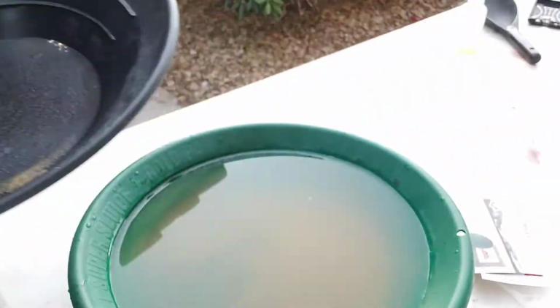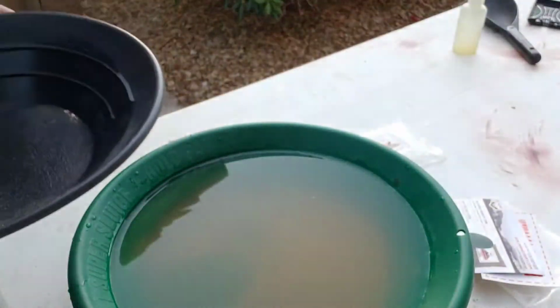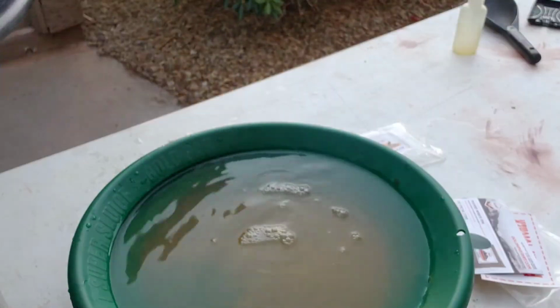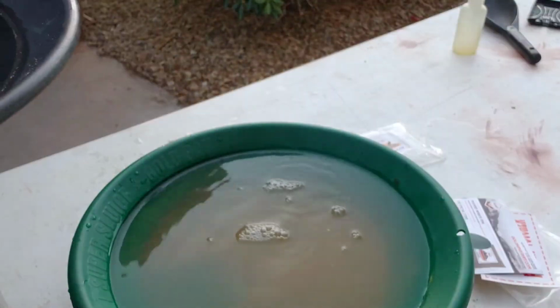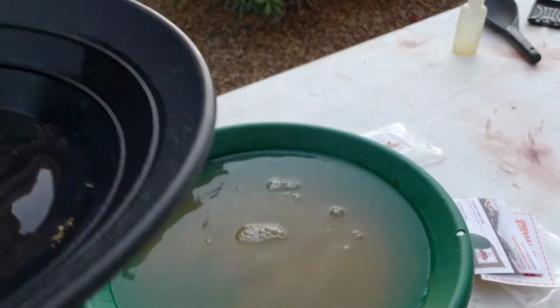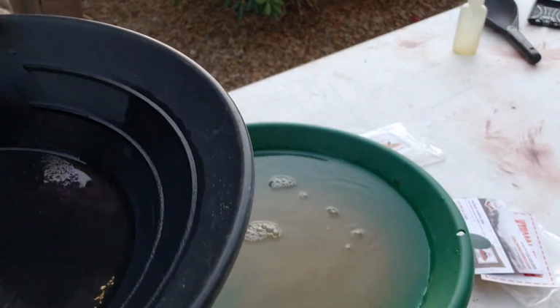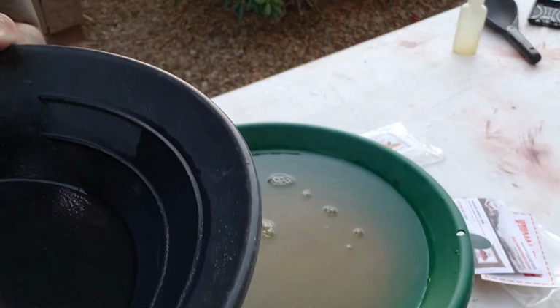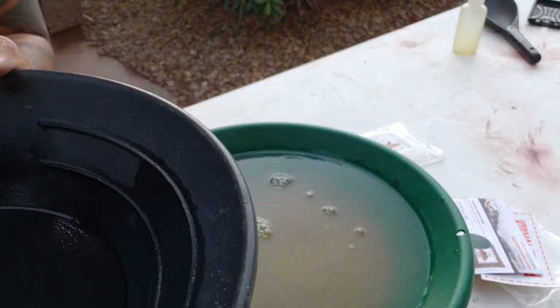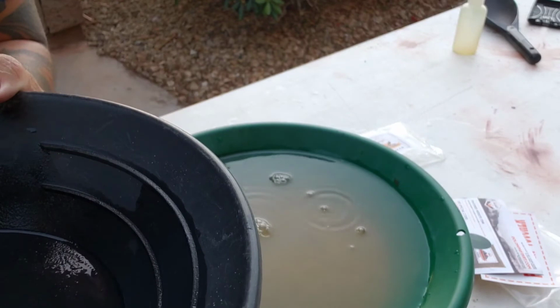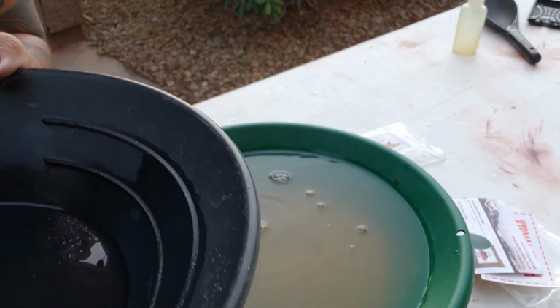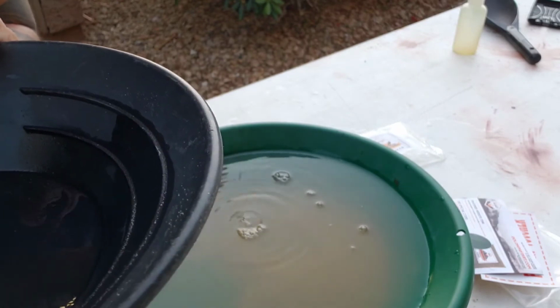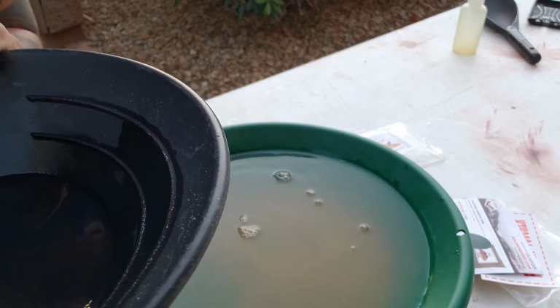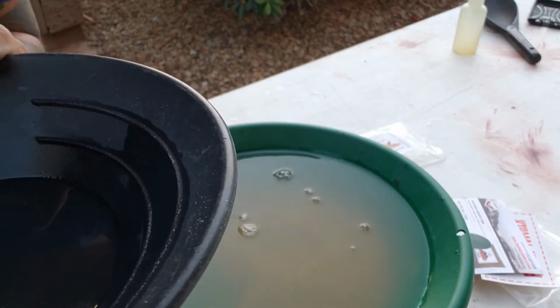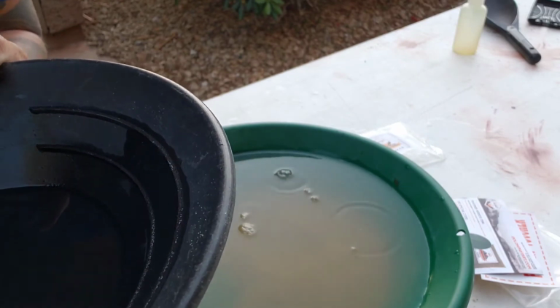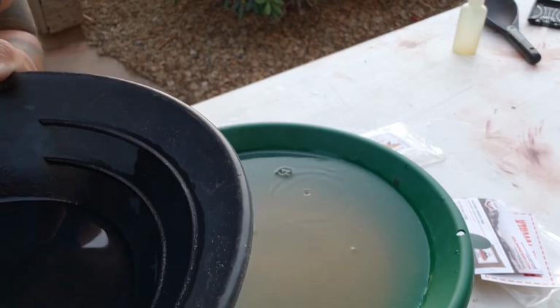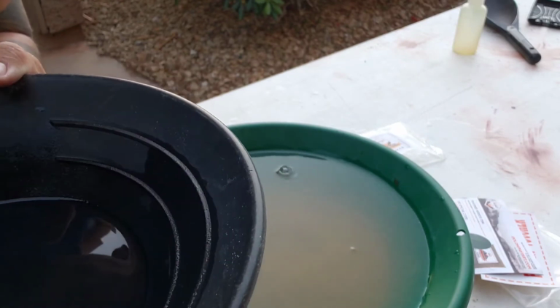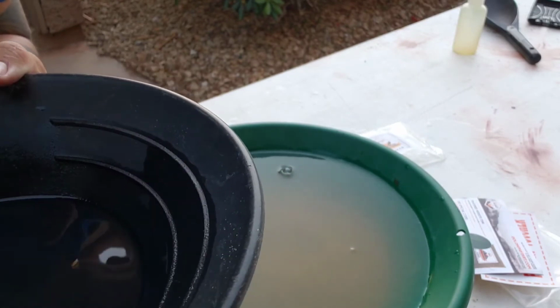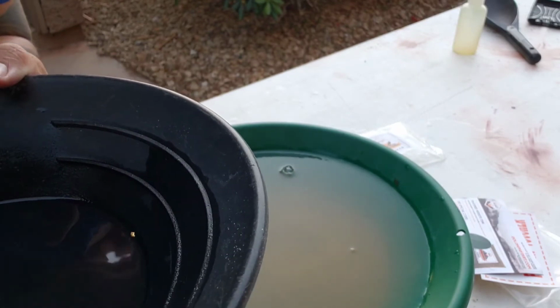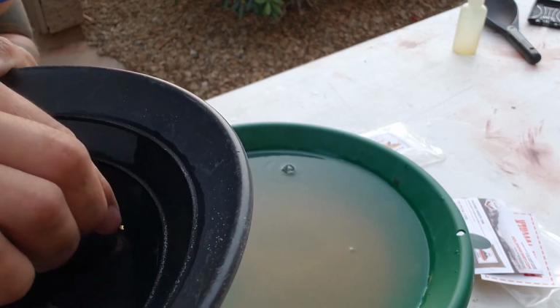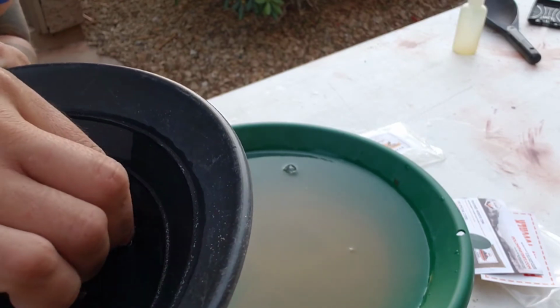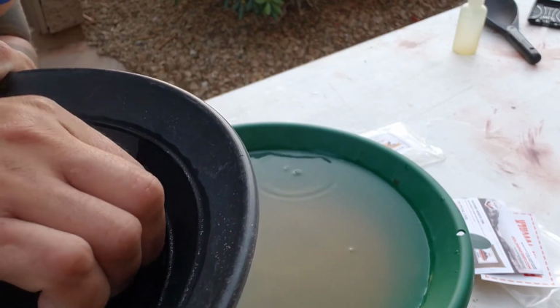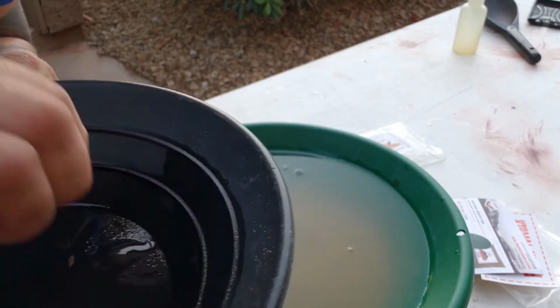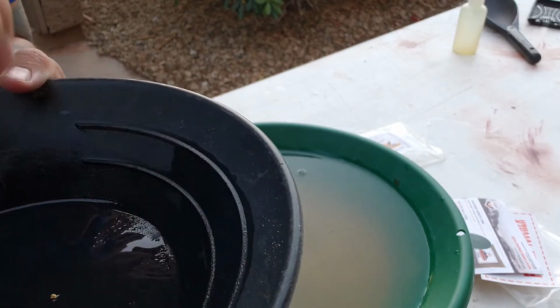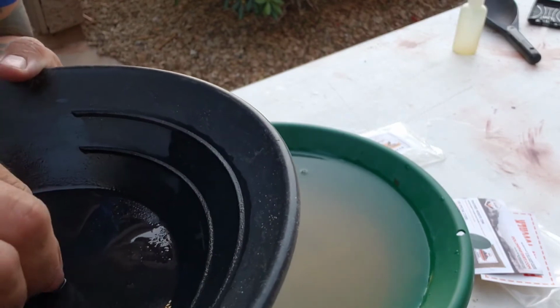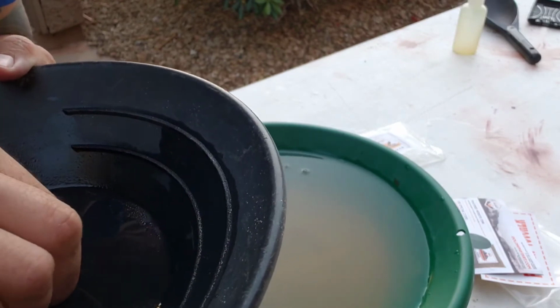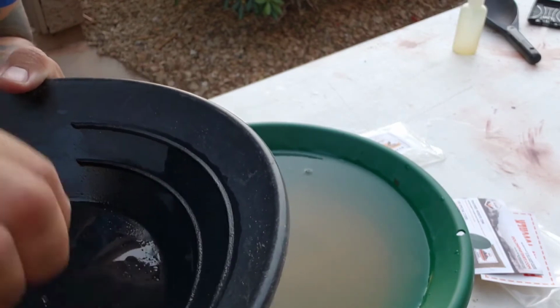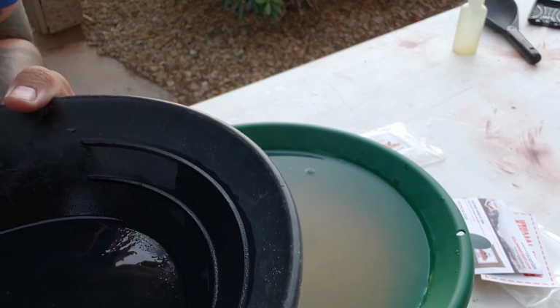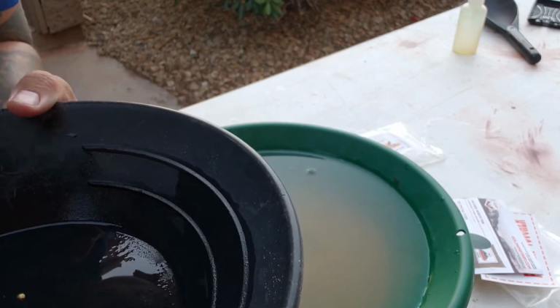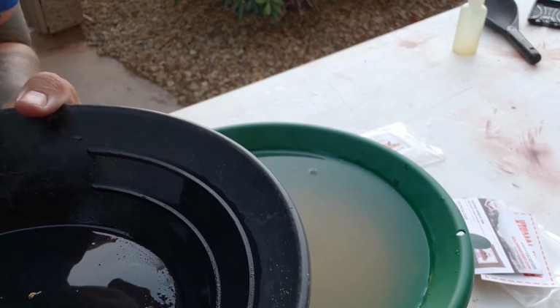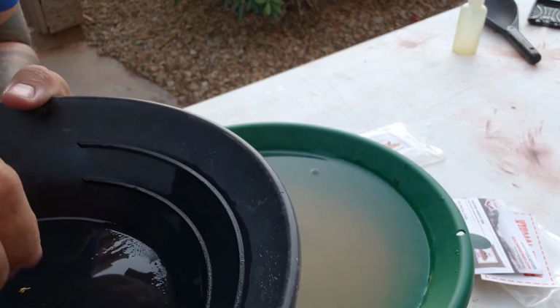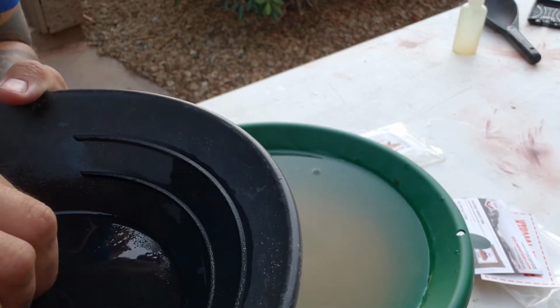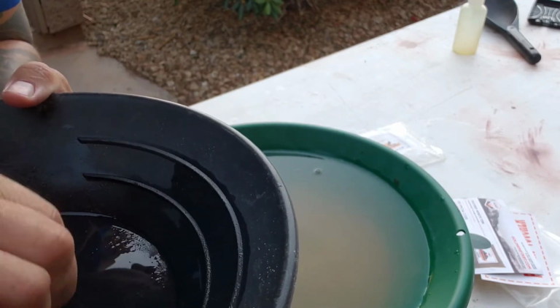I don't know if you can hear that — that clunk. Hear that? Yeah, that's why it's called clunker.